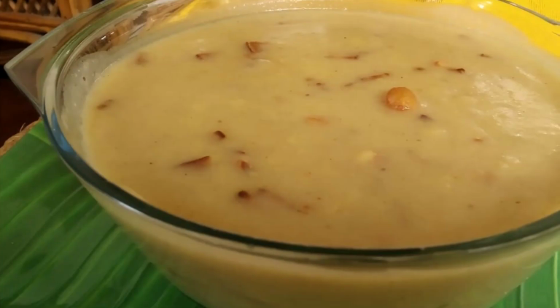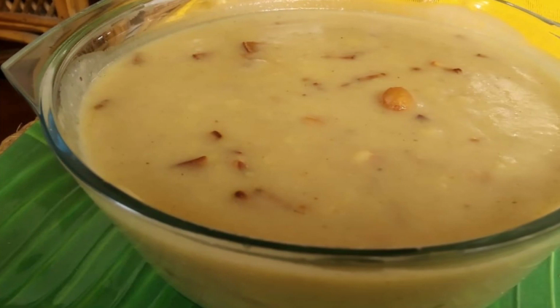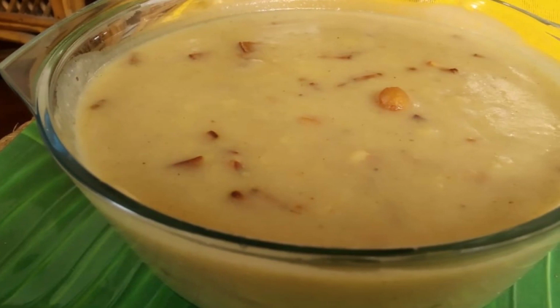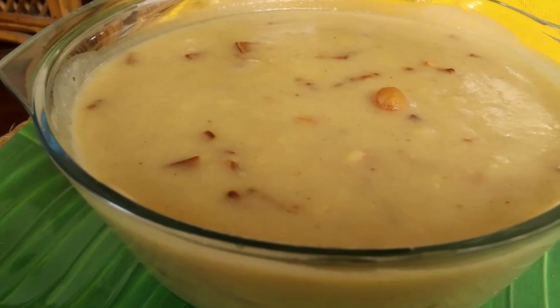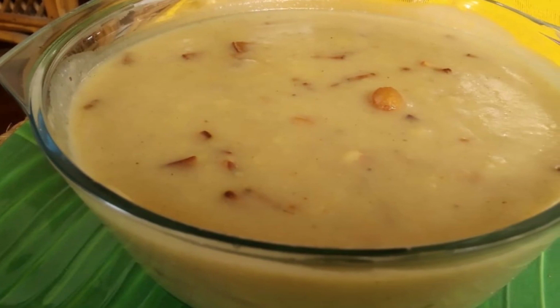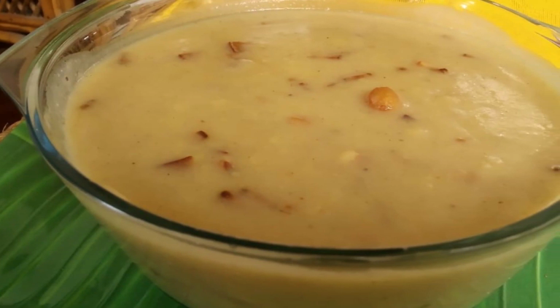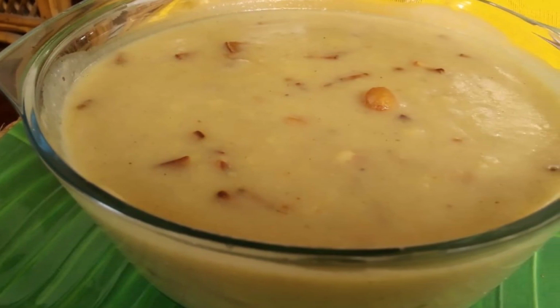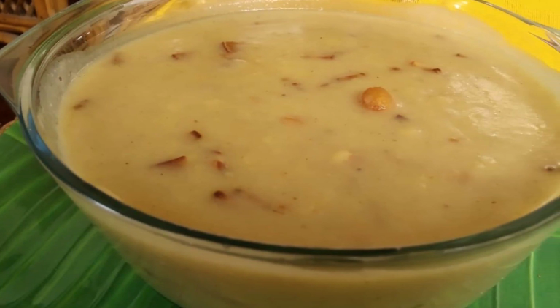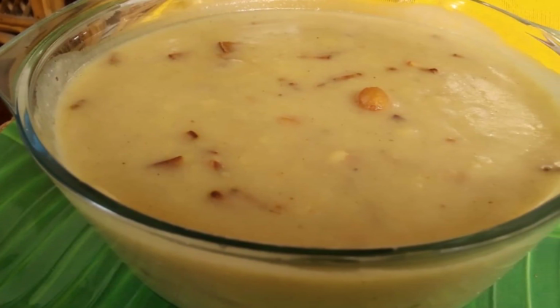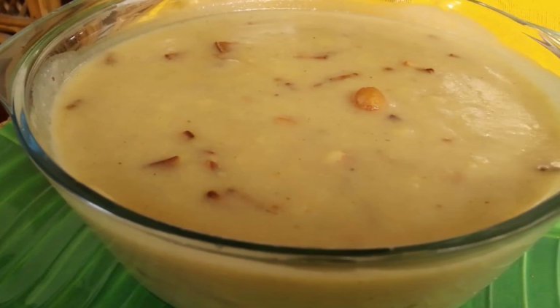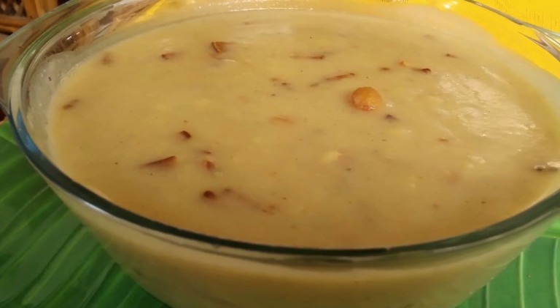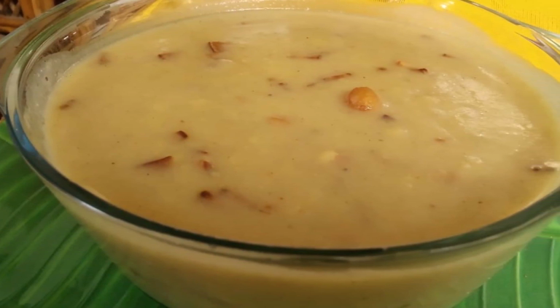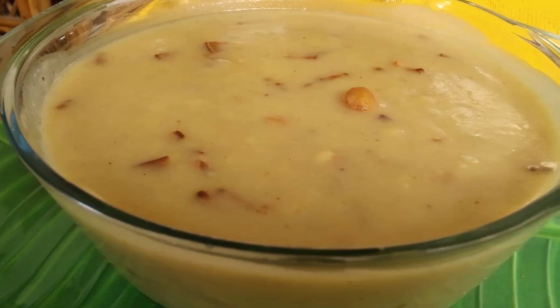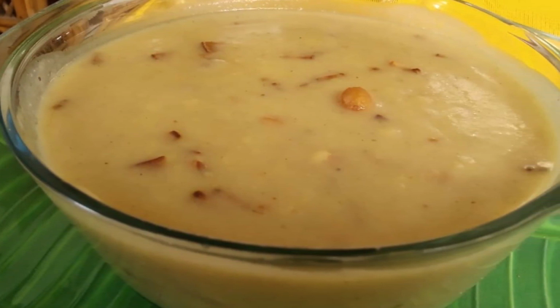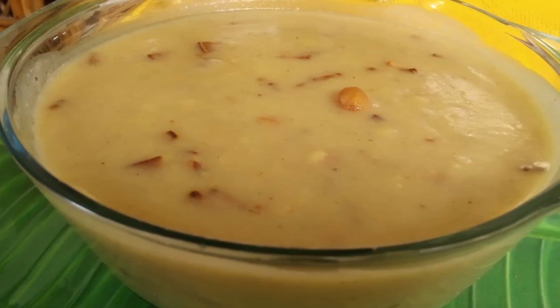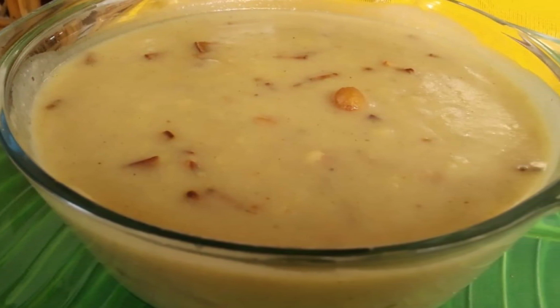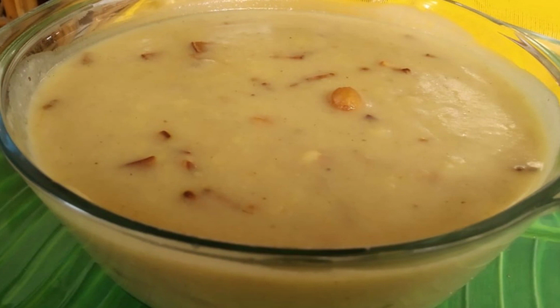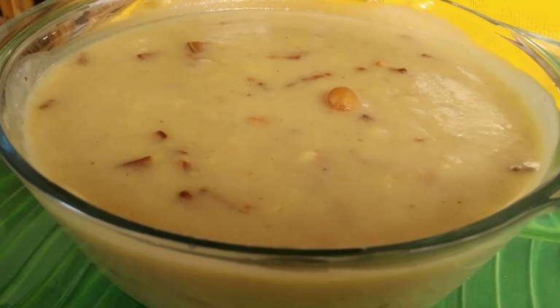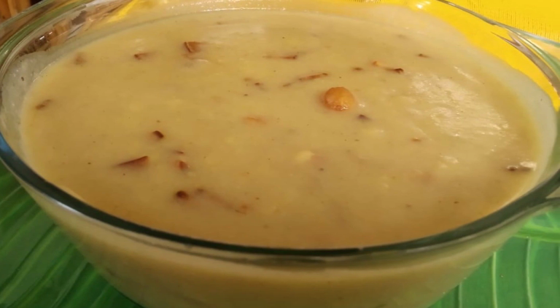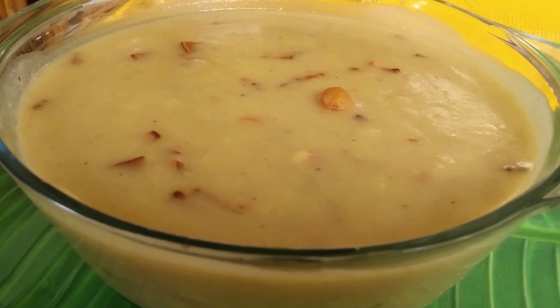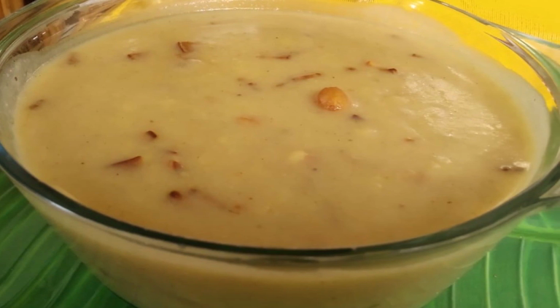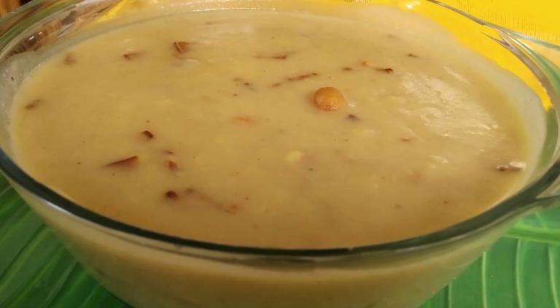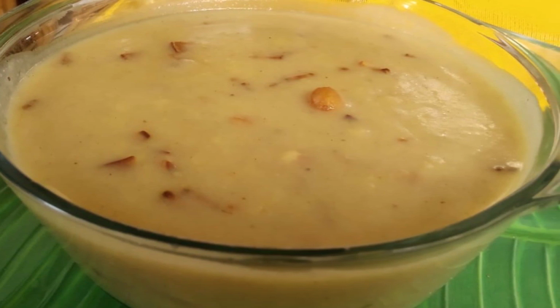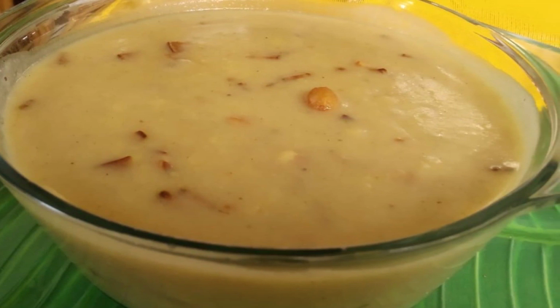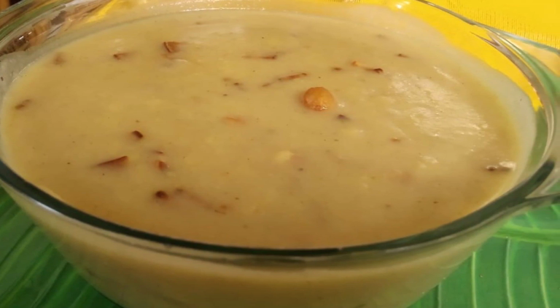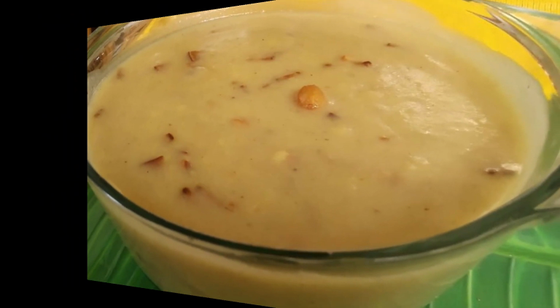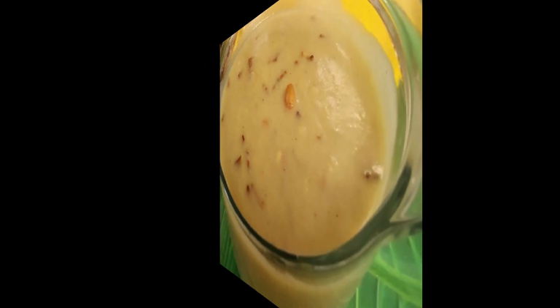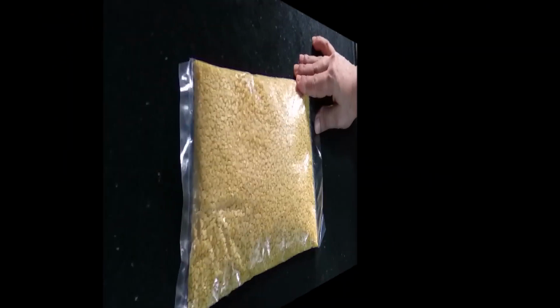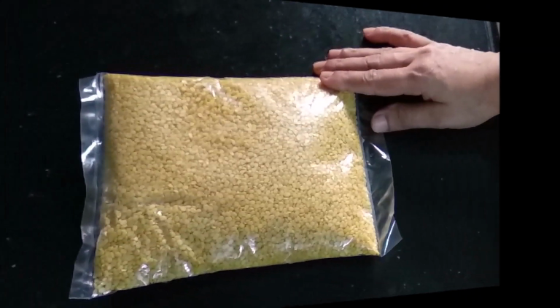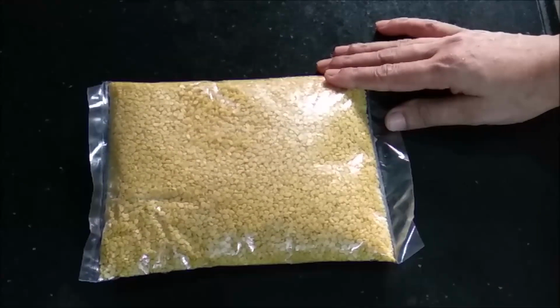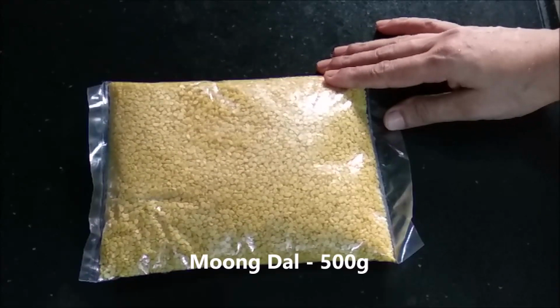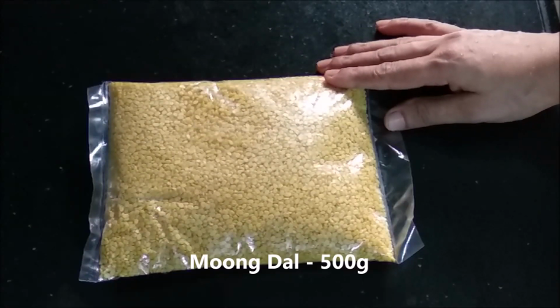Hi, I am ready to eat a Pison. Now, we will be able to eat a Pison. I am going to eat a Pison.